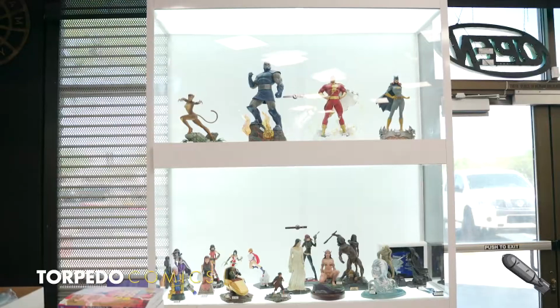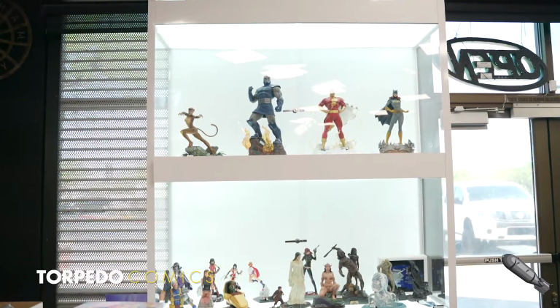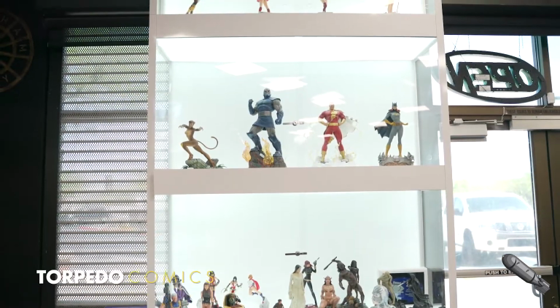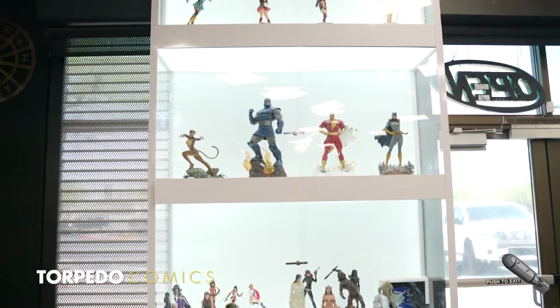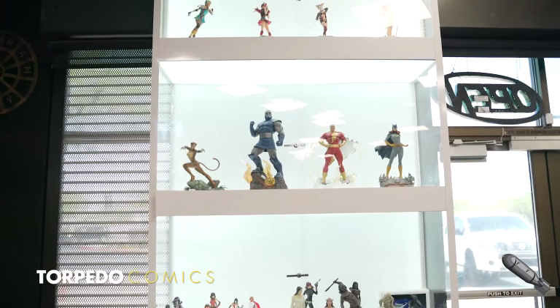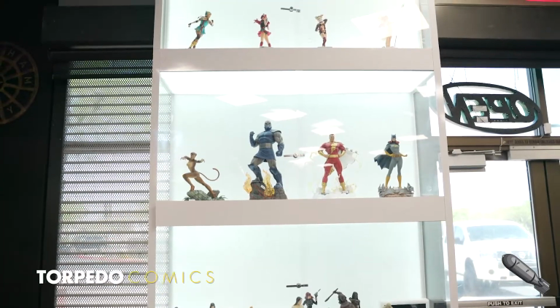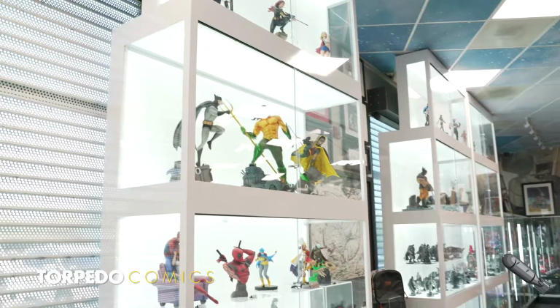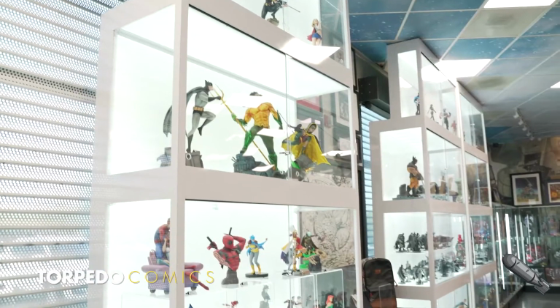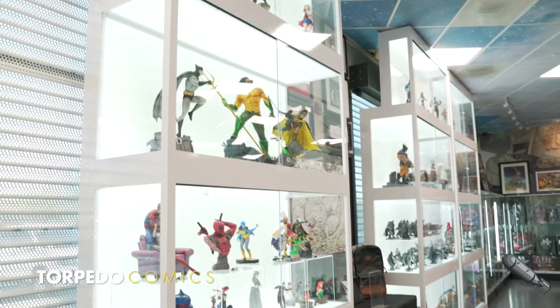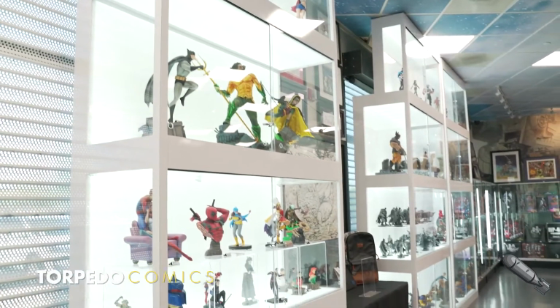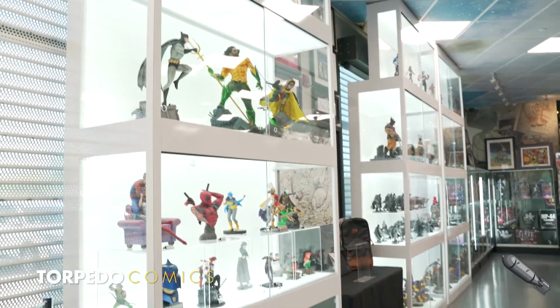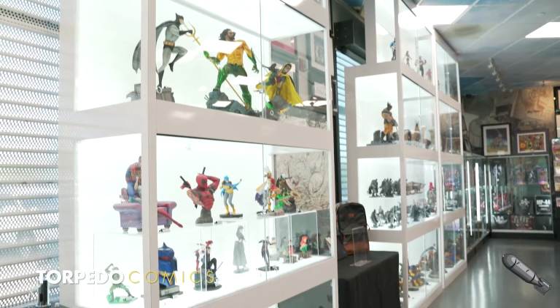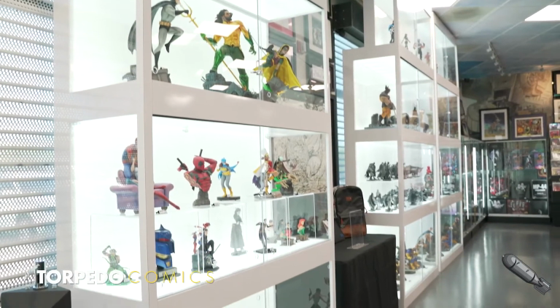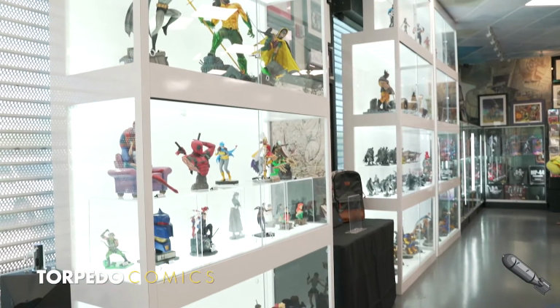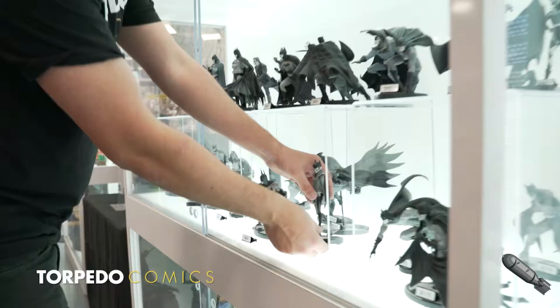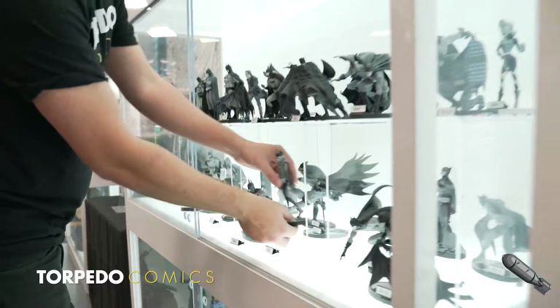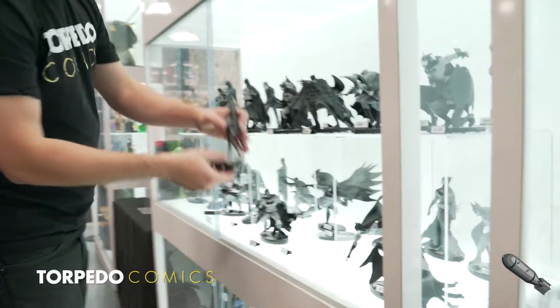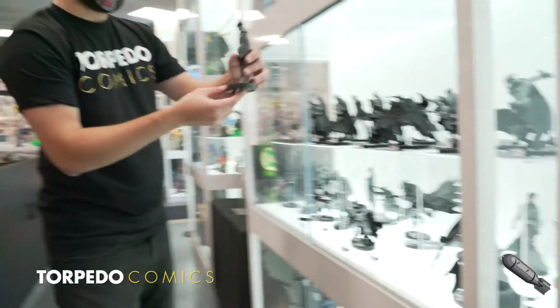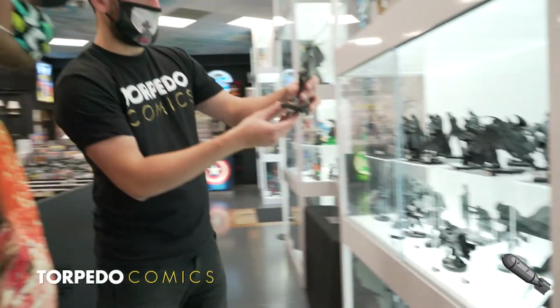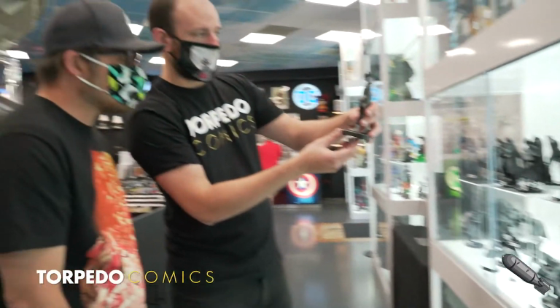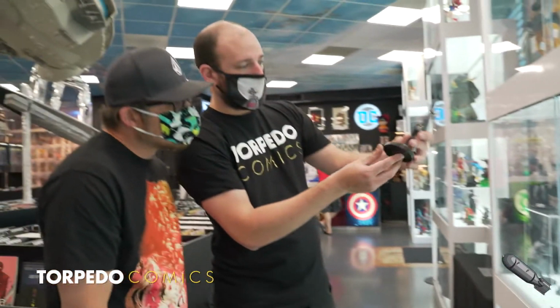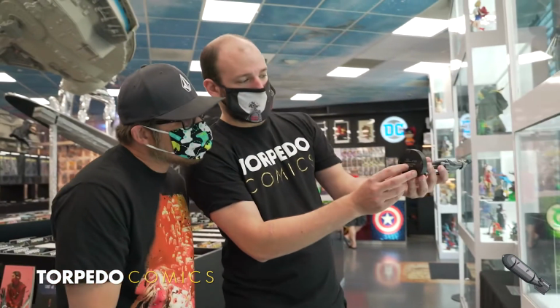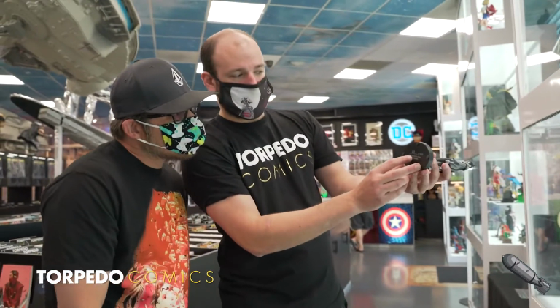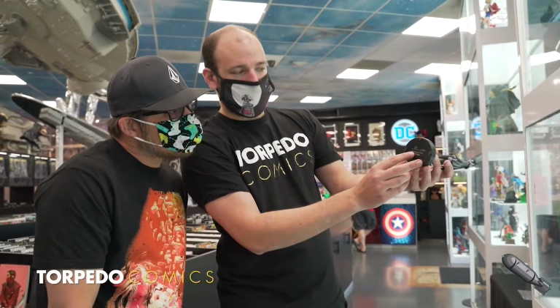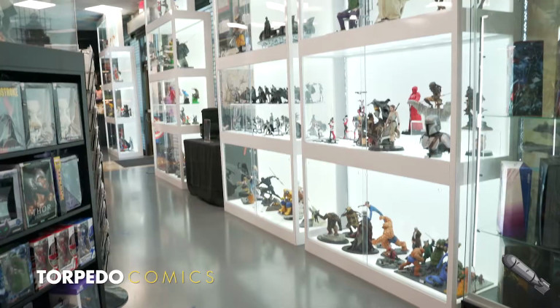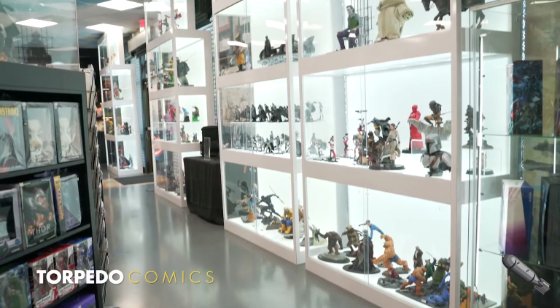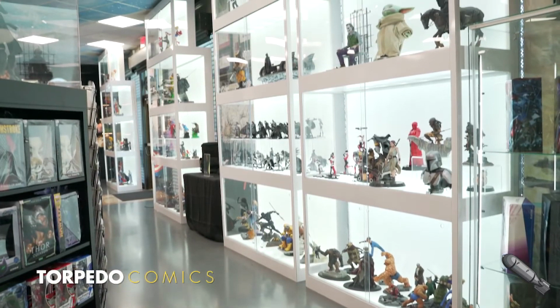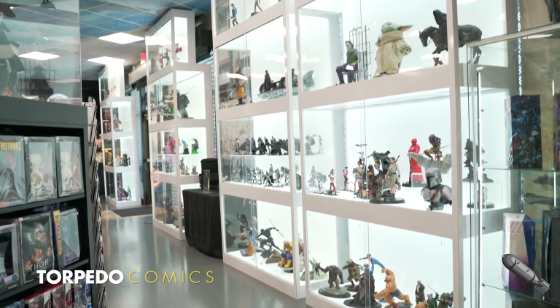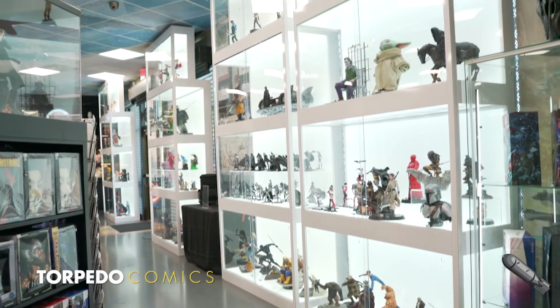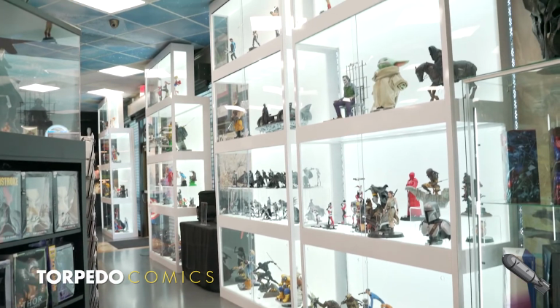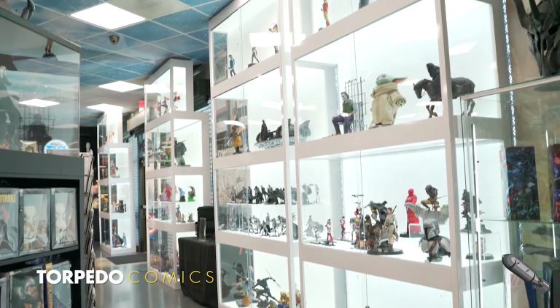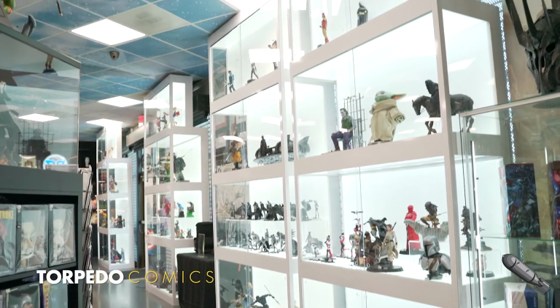Immediately to the left of the register area are our three large custom statue cases. We can house up to 250 statues in these gorgeous displays, and the immense space allows us to showcase a wide array of statues for all price points and collectors.